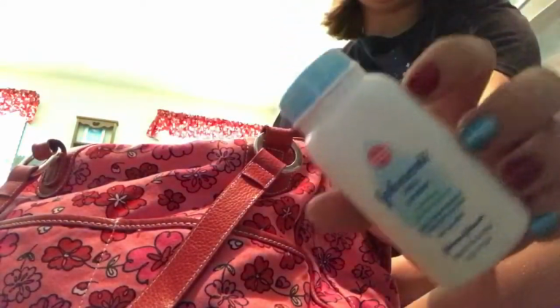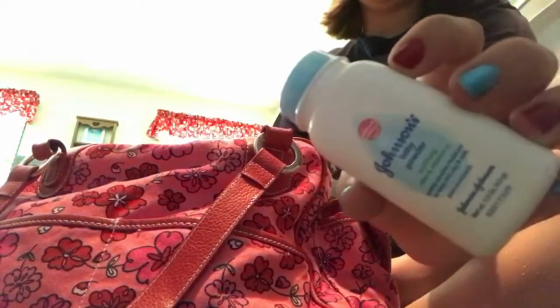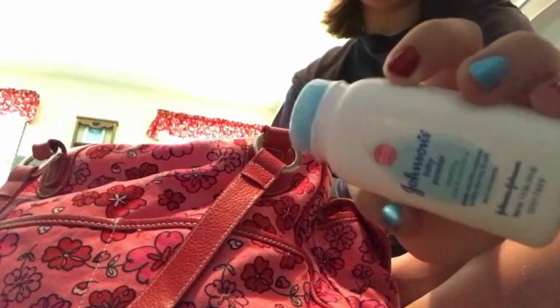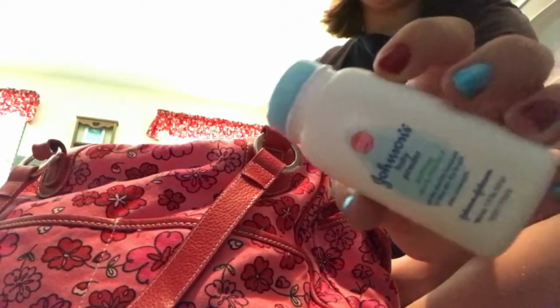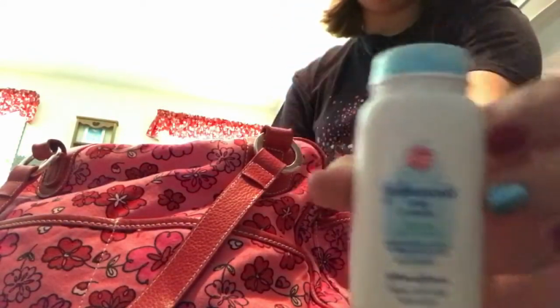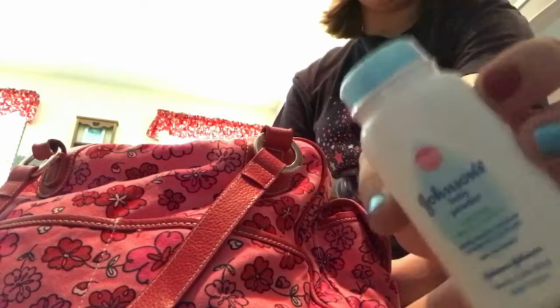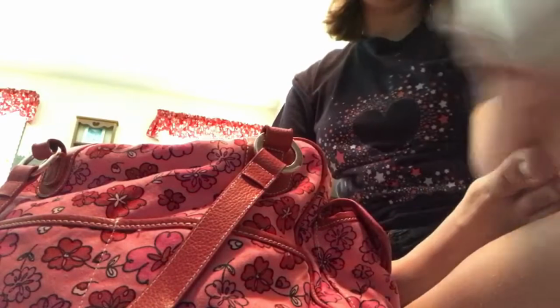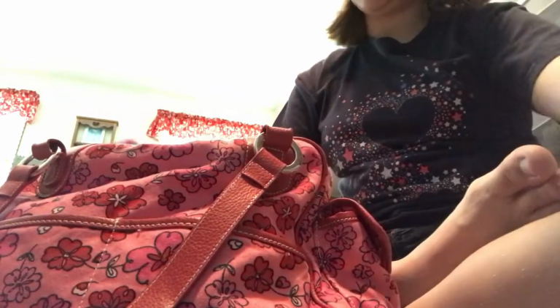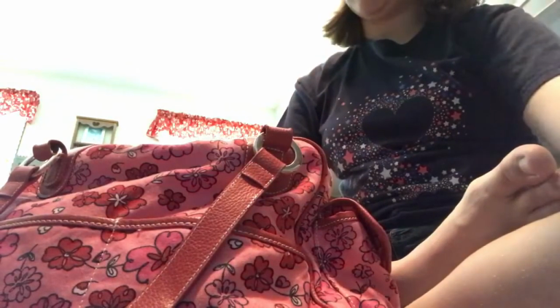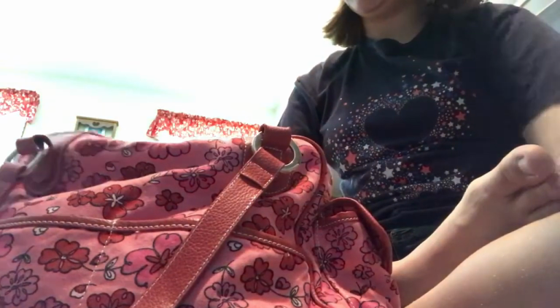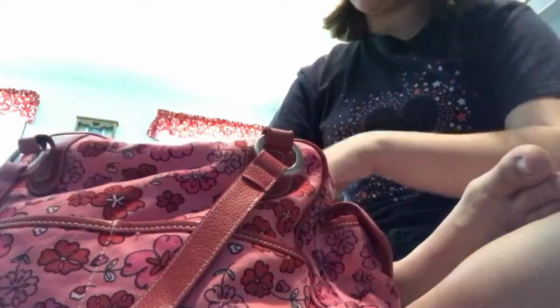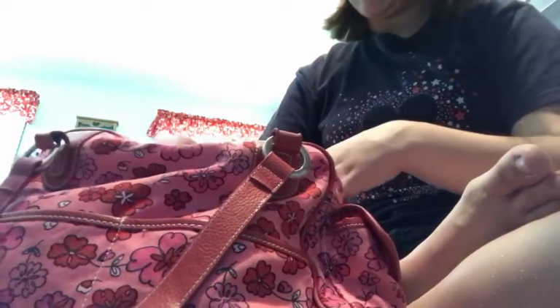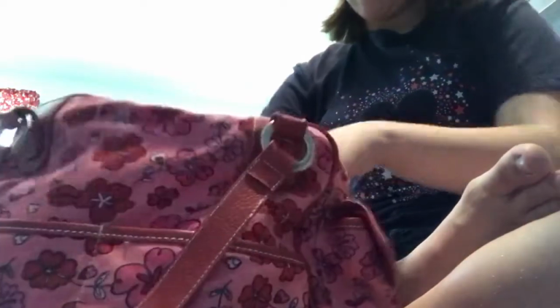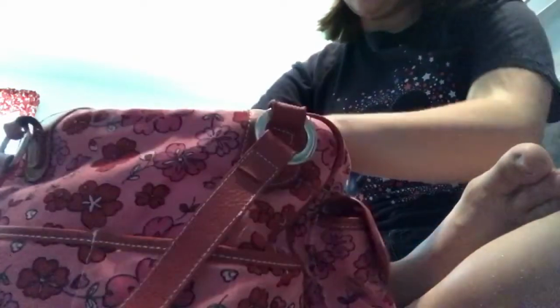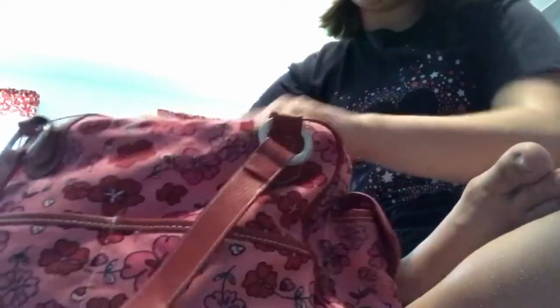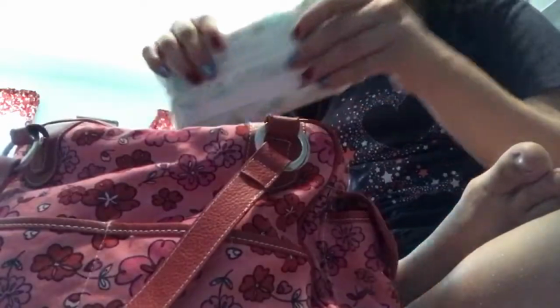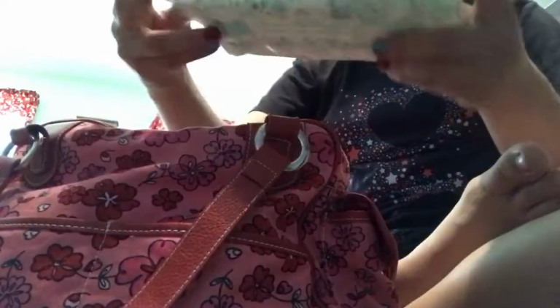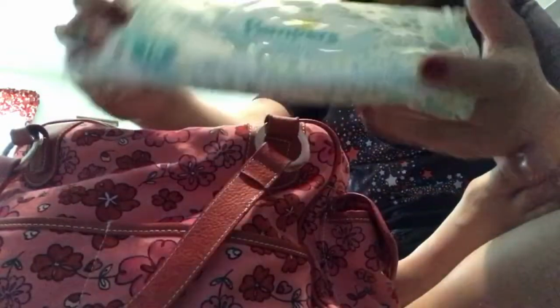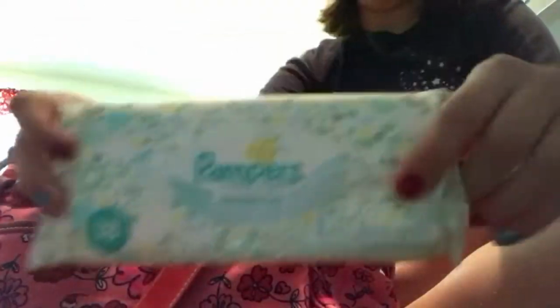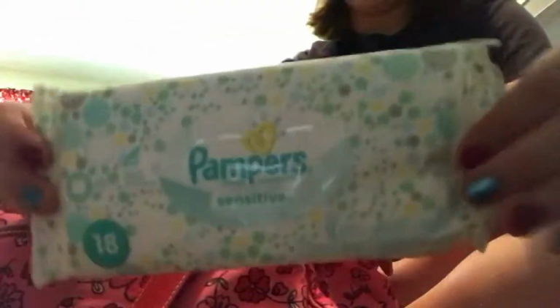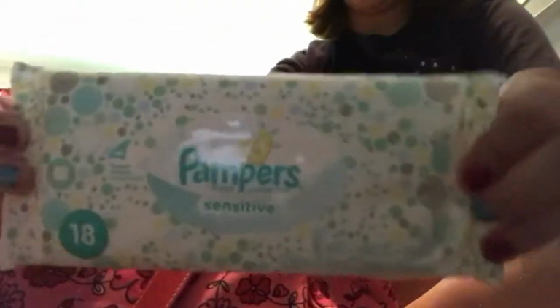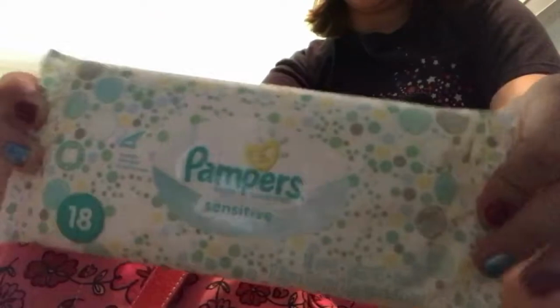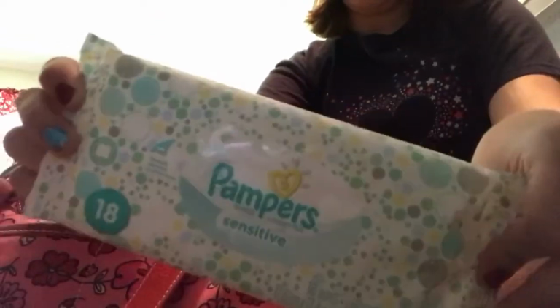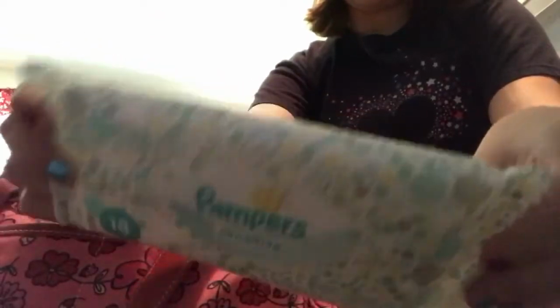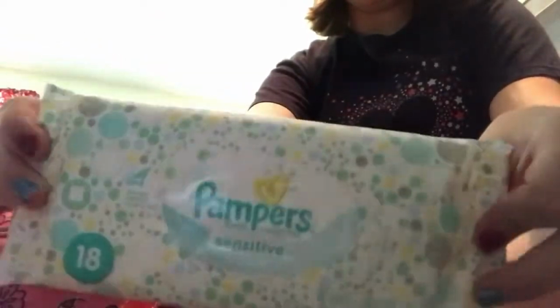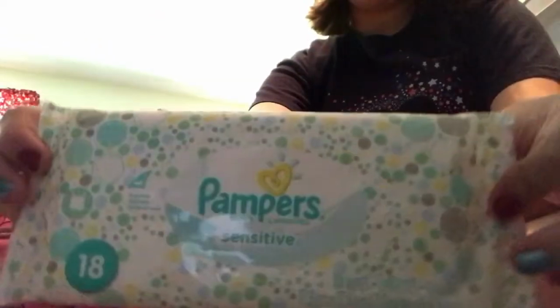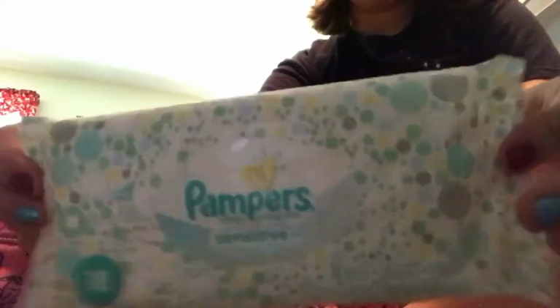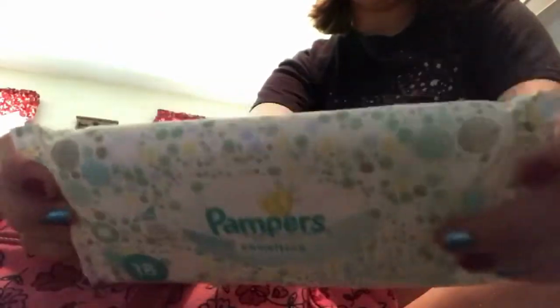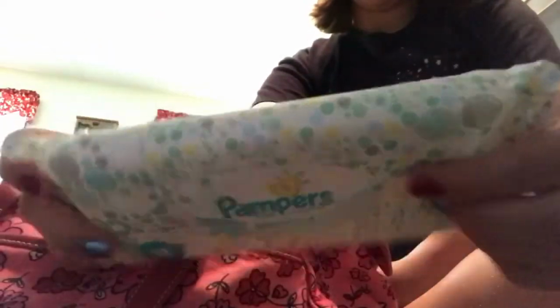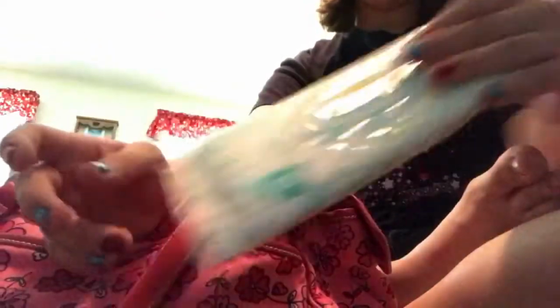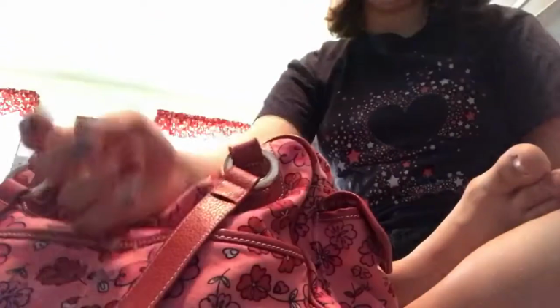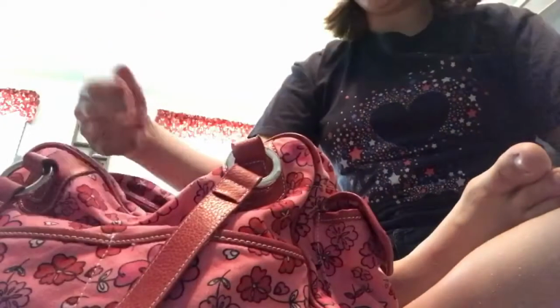I also have a little pack of Kleenexes with some cute photos on it, a mini baby powder bottle, and this to-go wipes pack — it's Pampers.